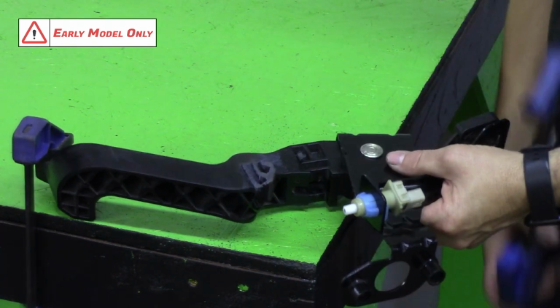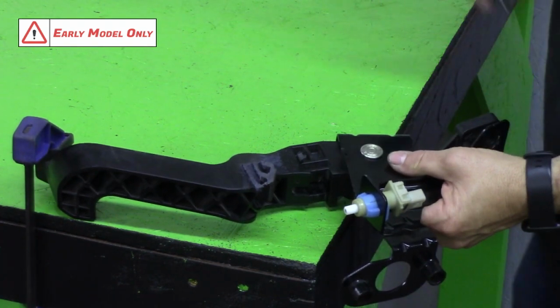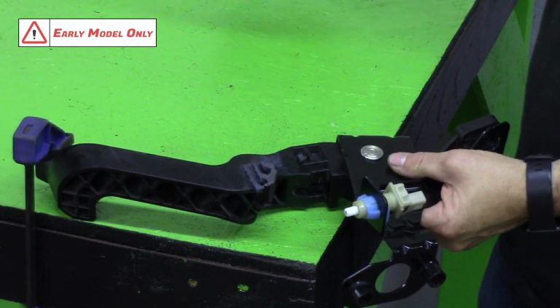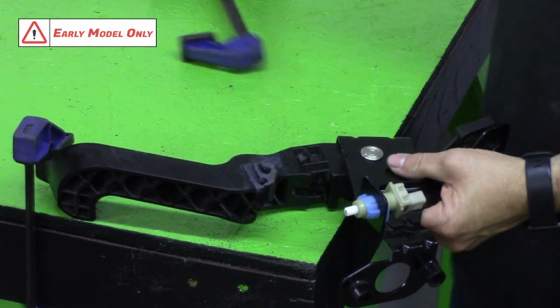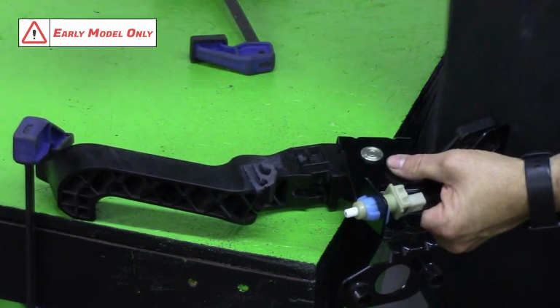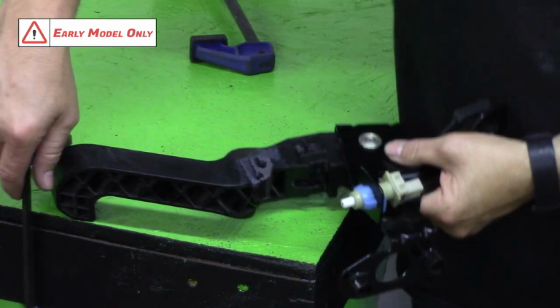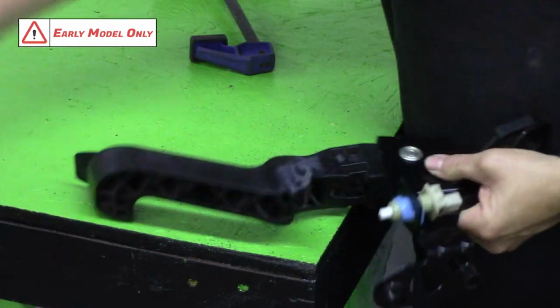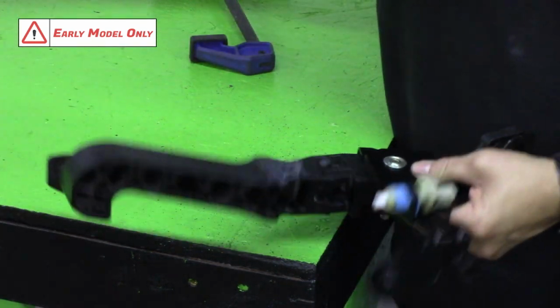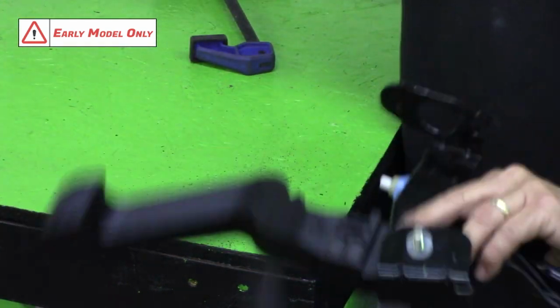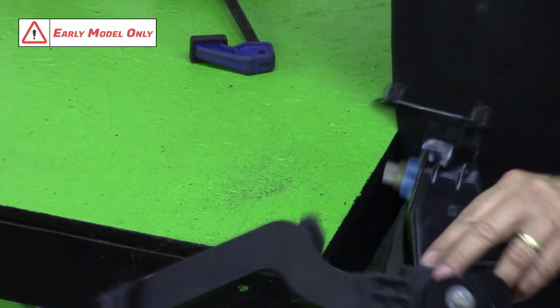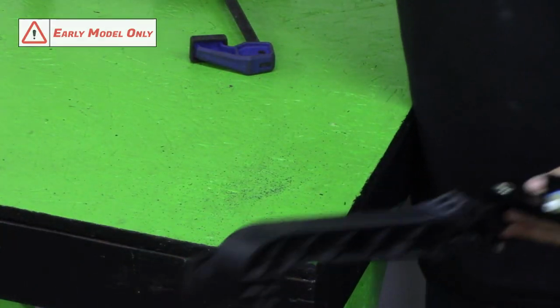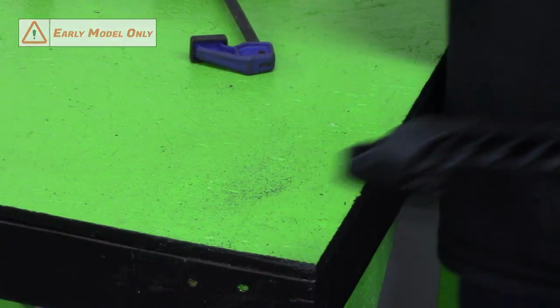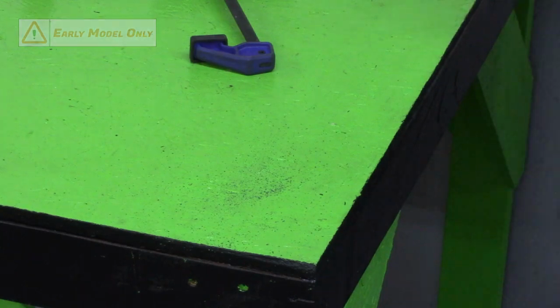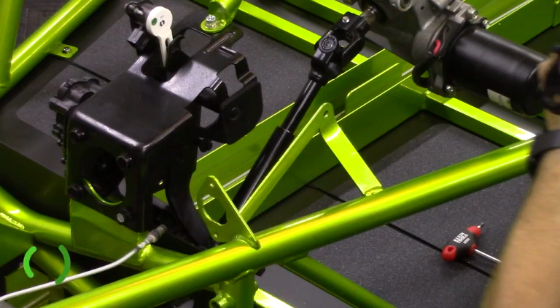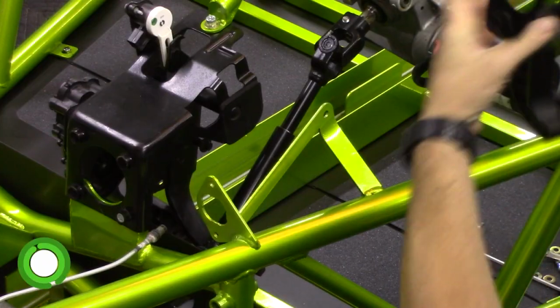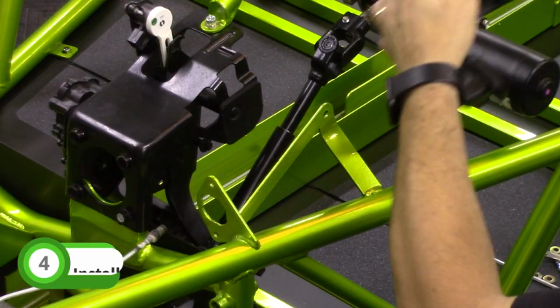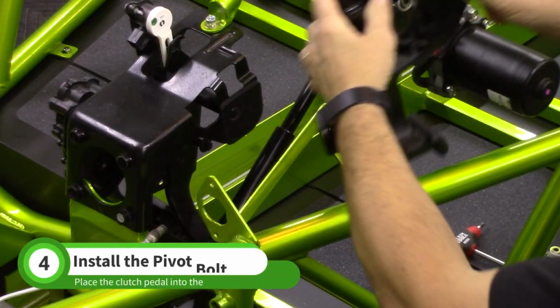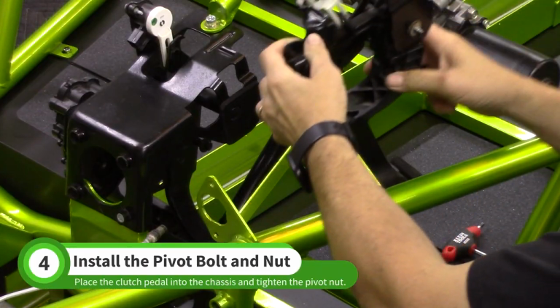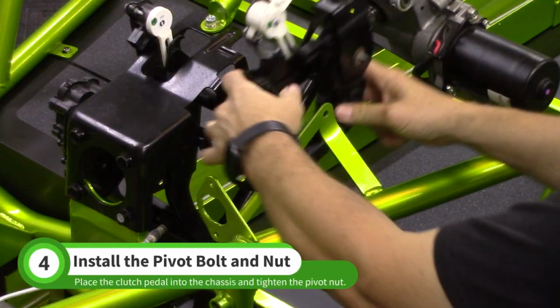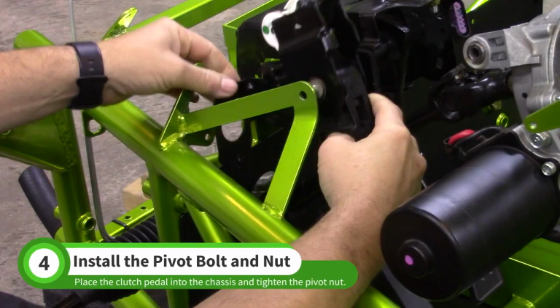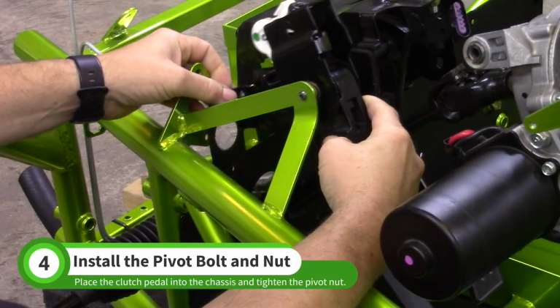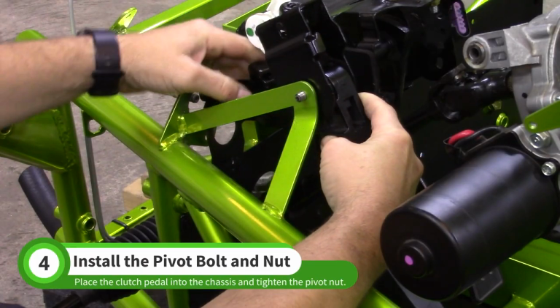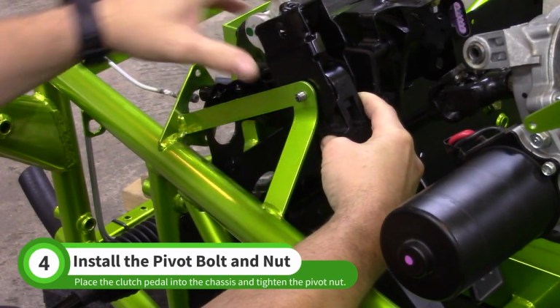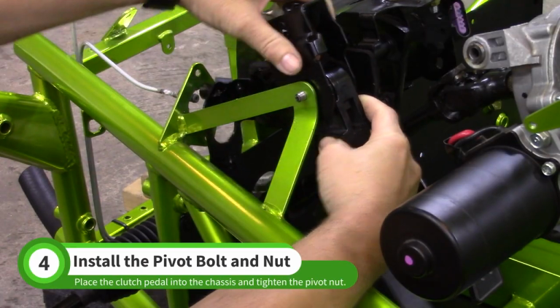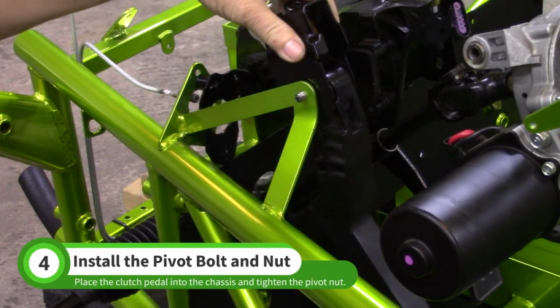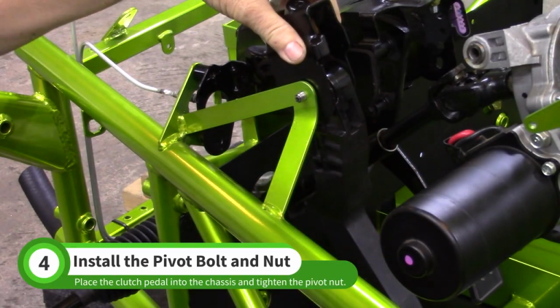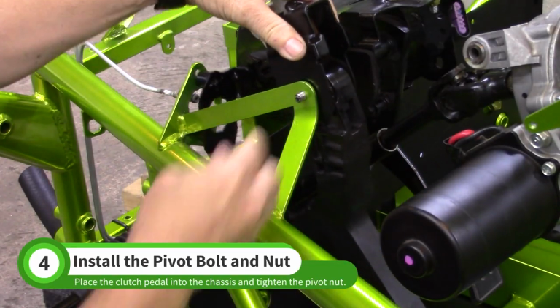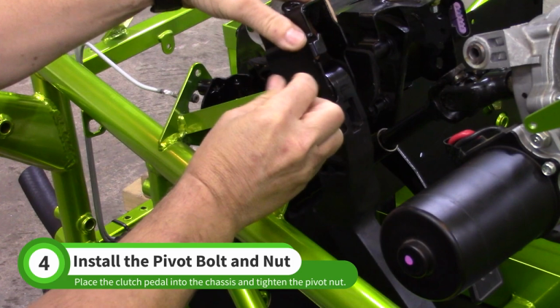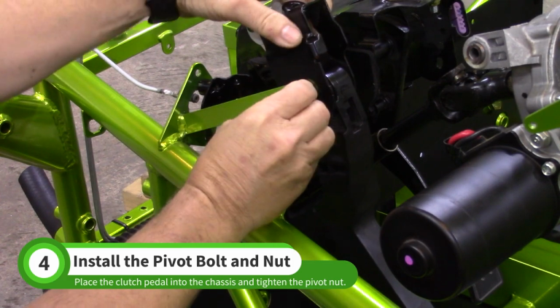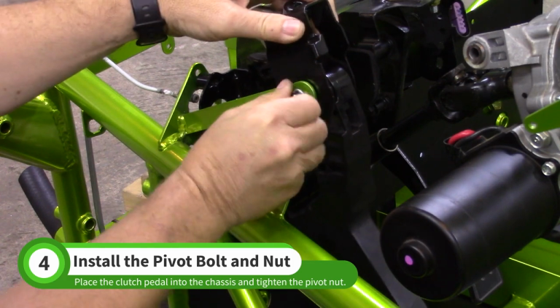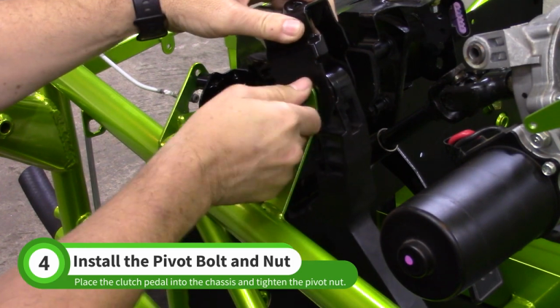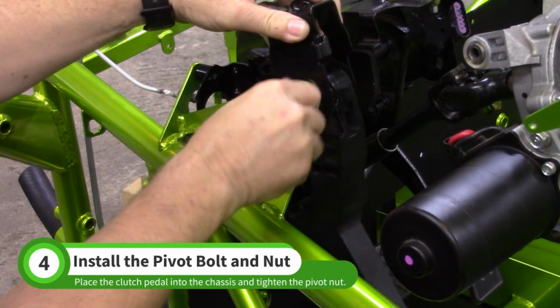The late model version of the pedal does not require any preparation. Place the clutch pedal in the chassis and insert the pivot bolt into the clutch mount. Install the original donor nut and tighten it.